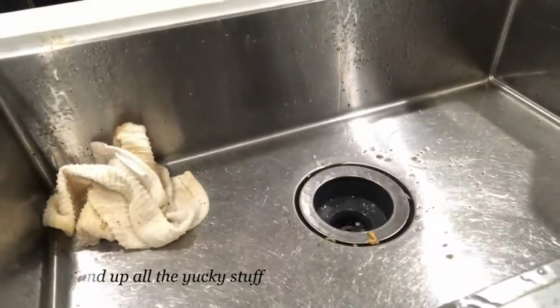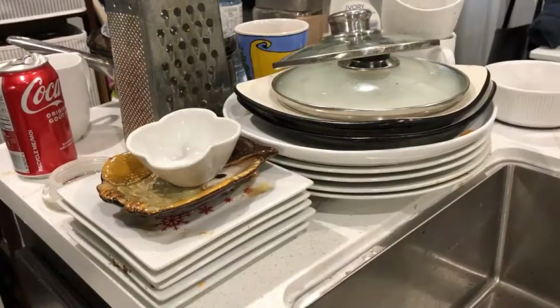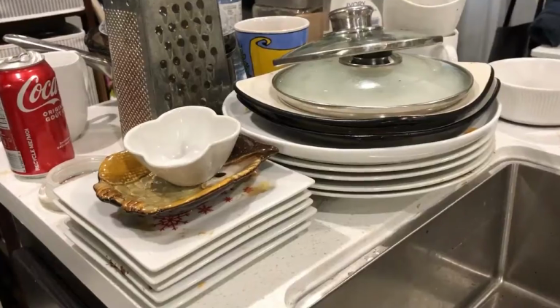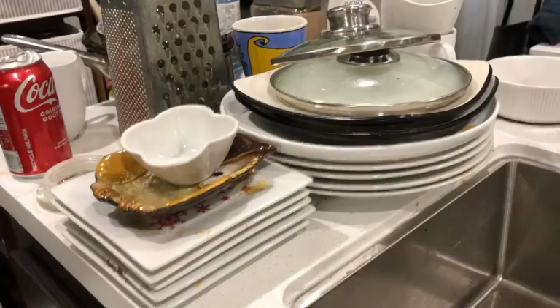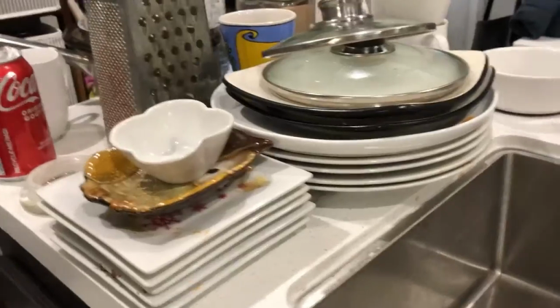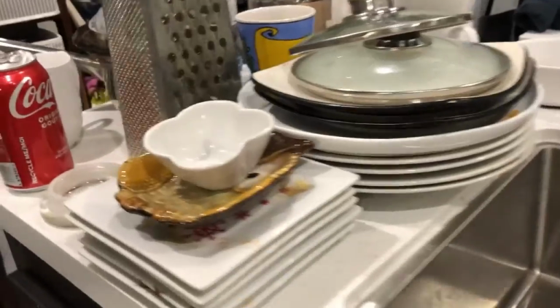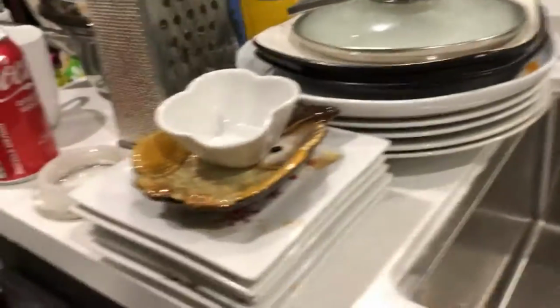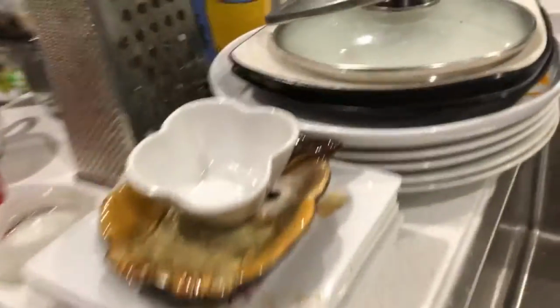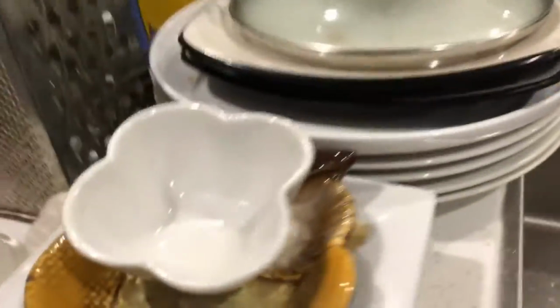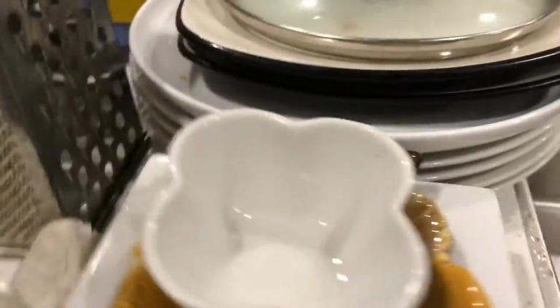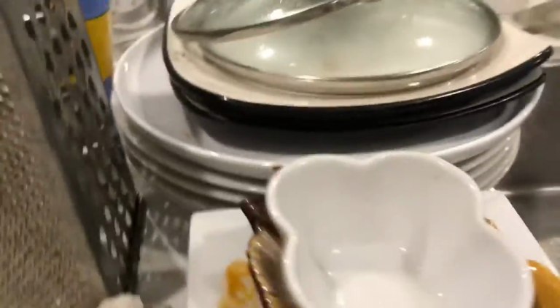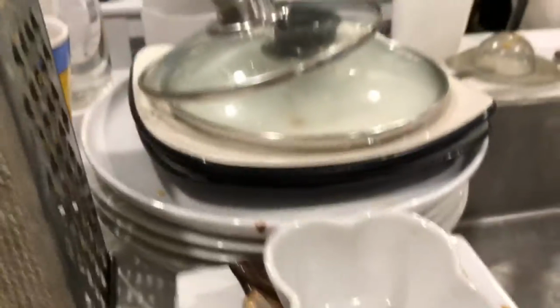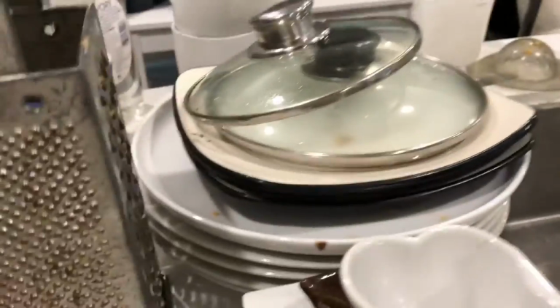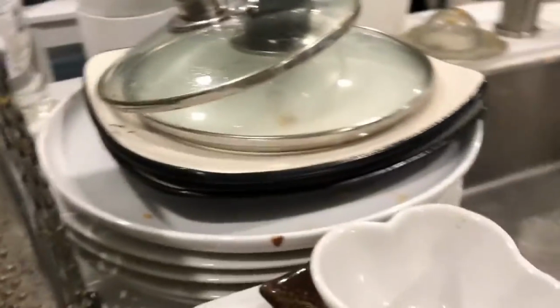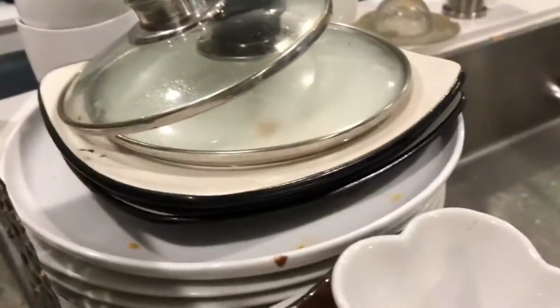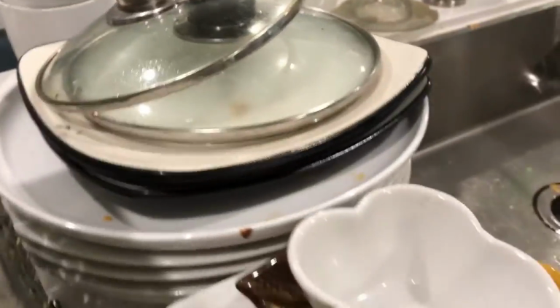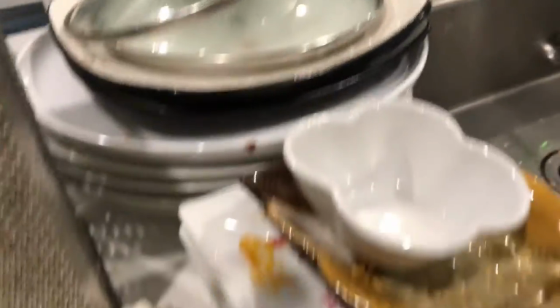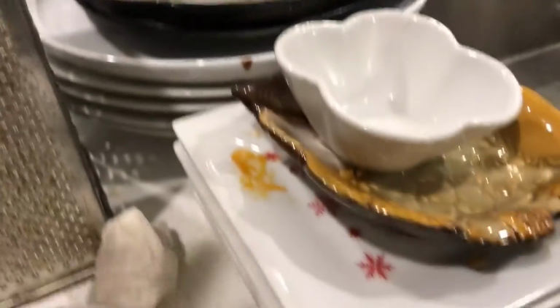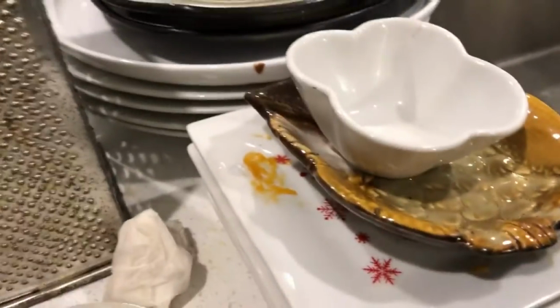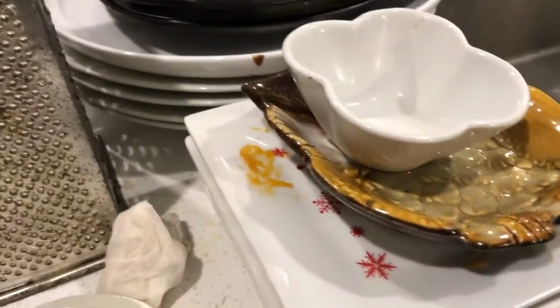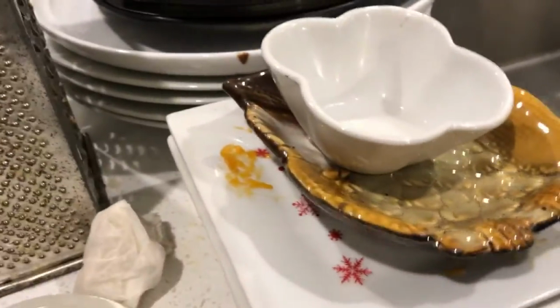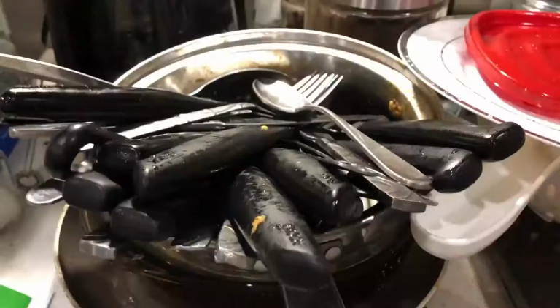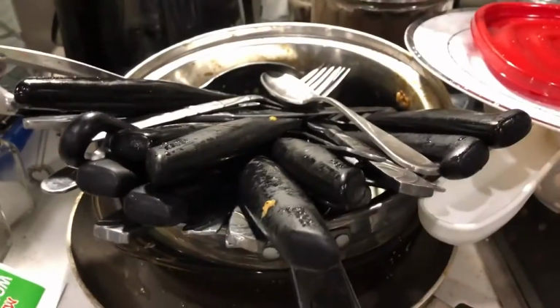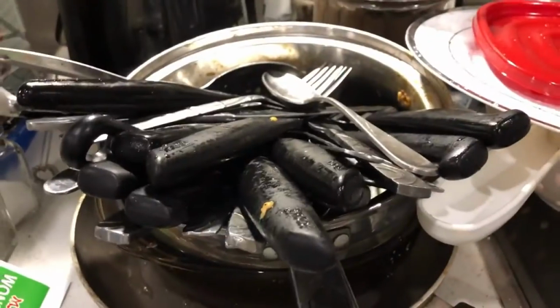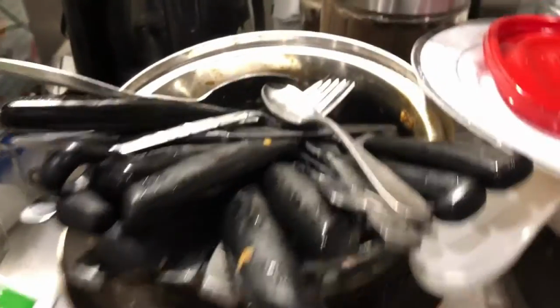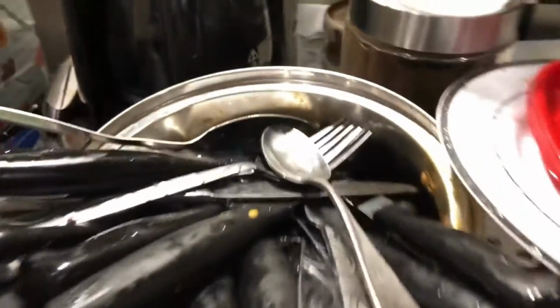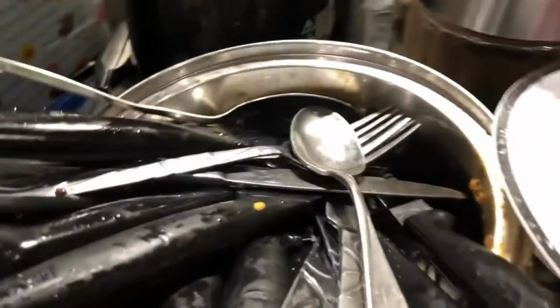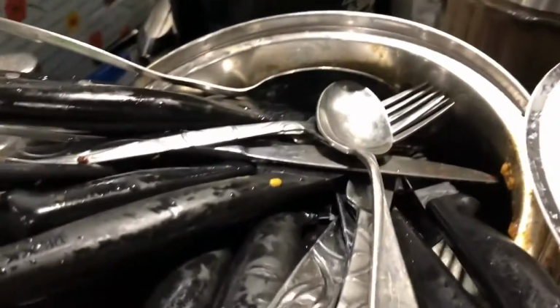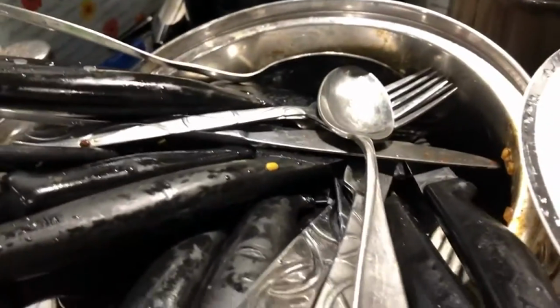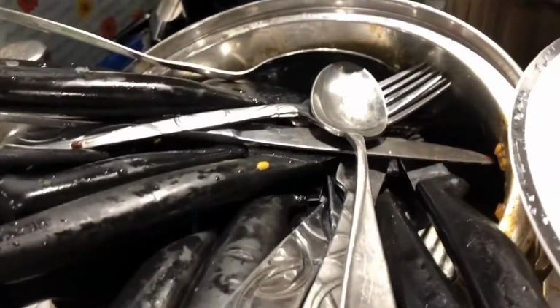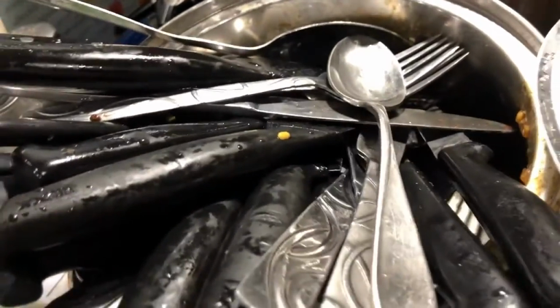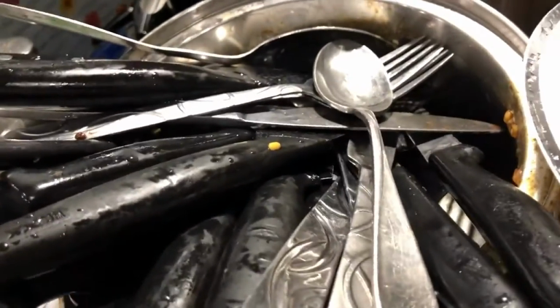I have stacked and it's all strategic — all the plates together. Here's the cutlery. It's all stacked into that pot.